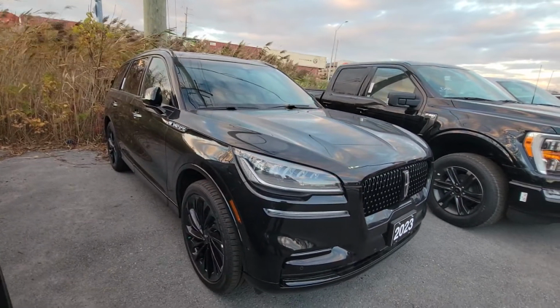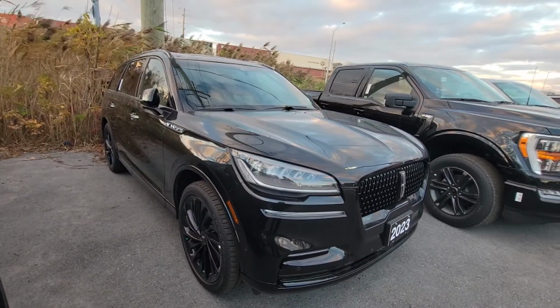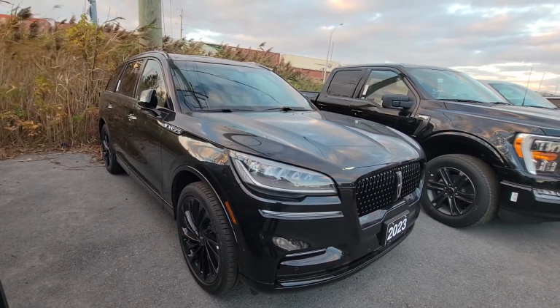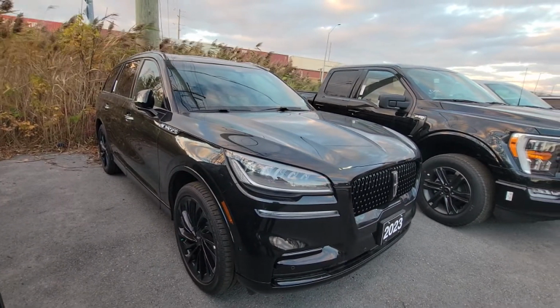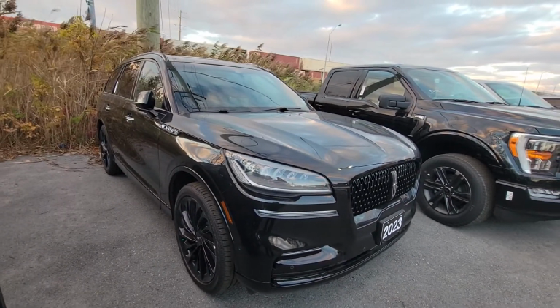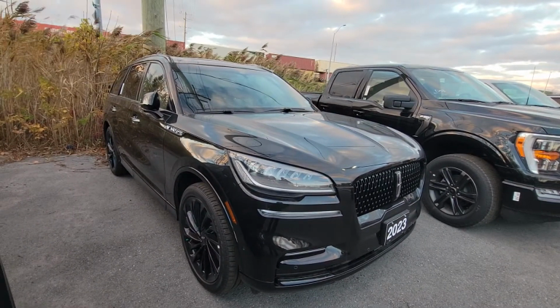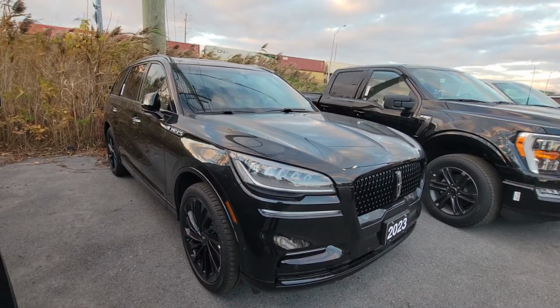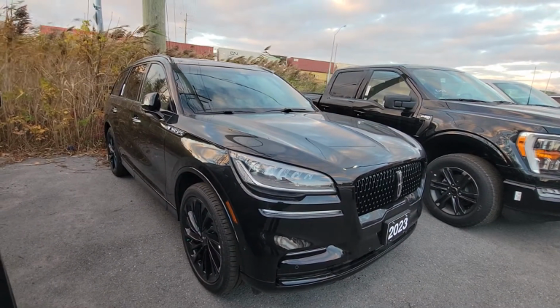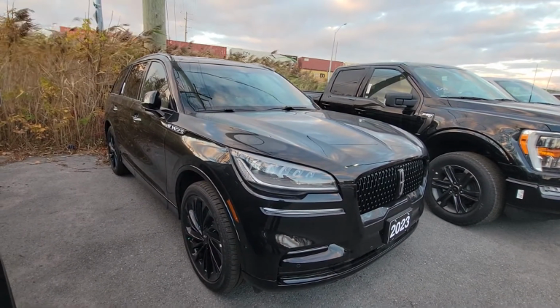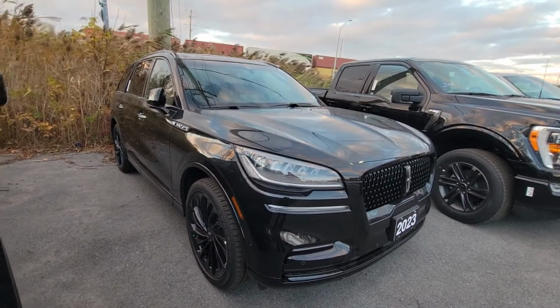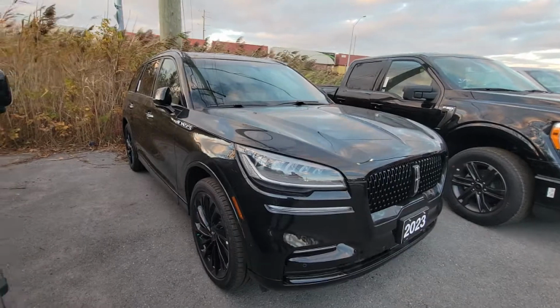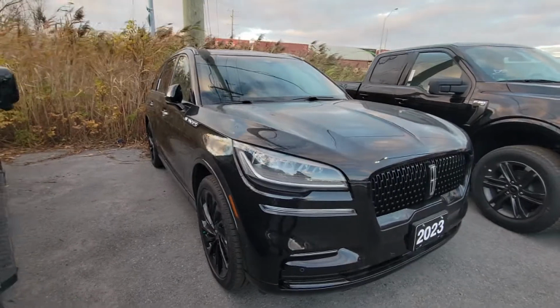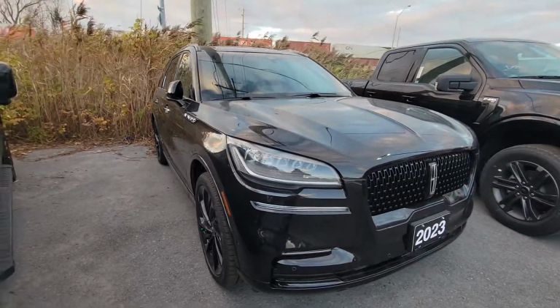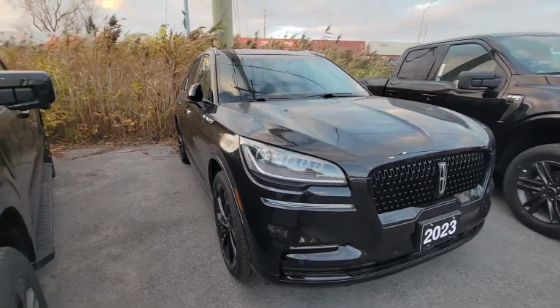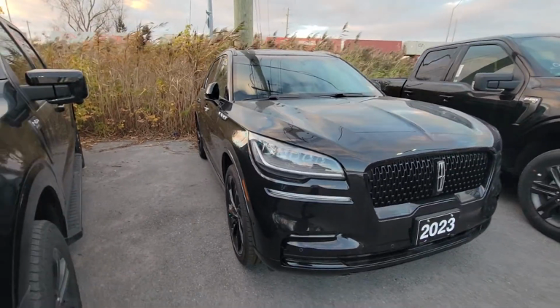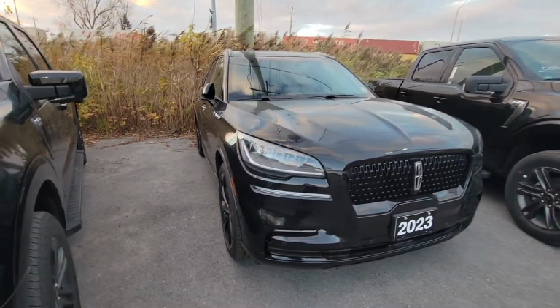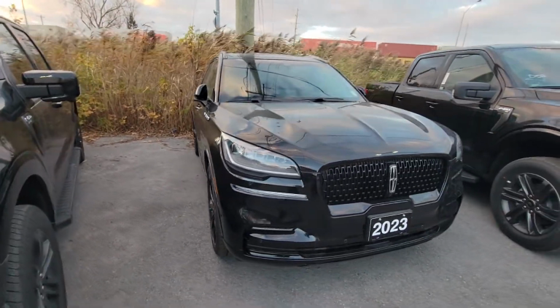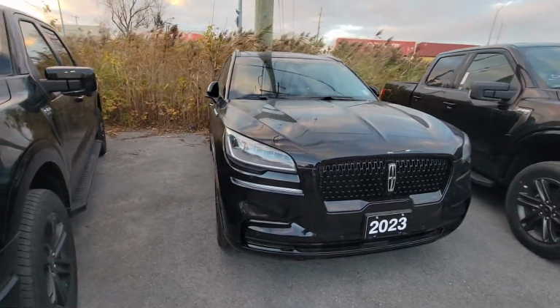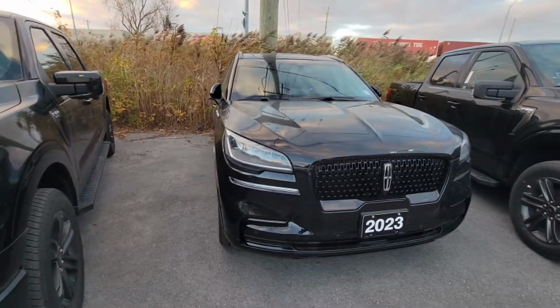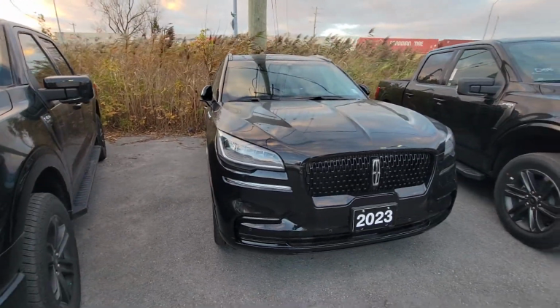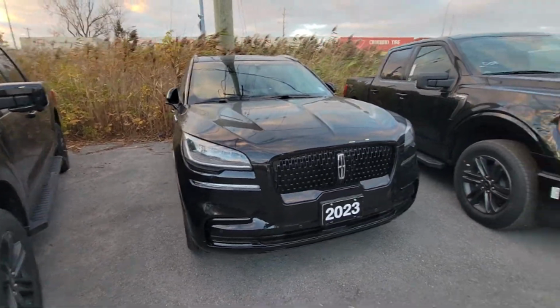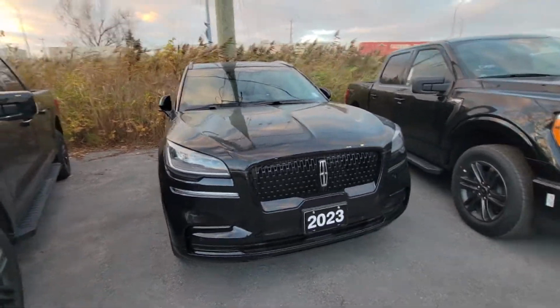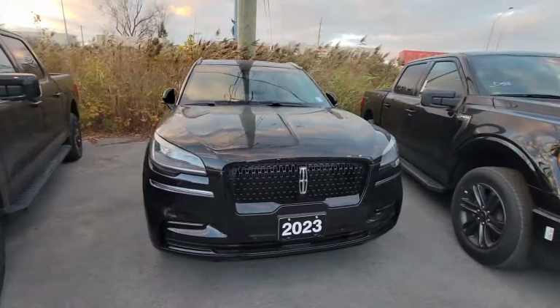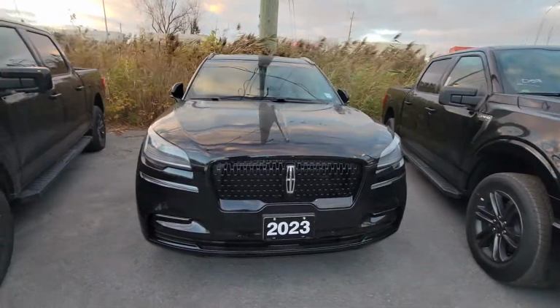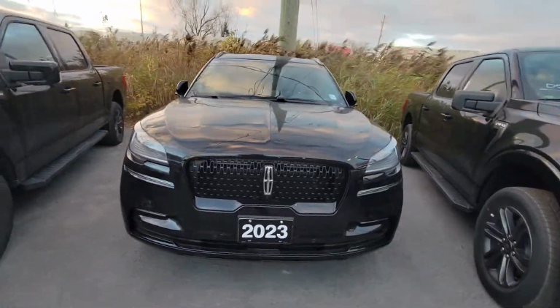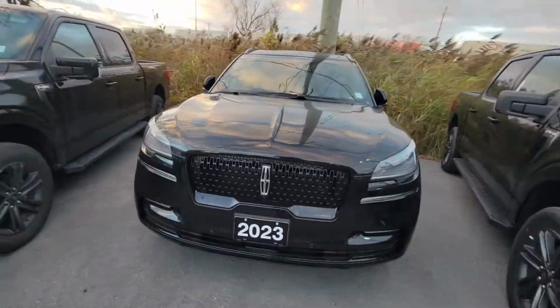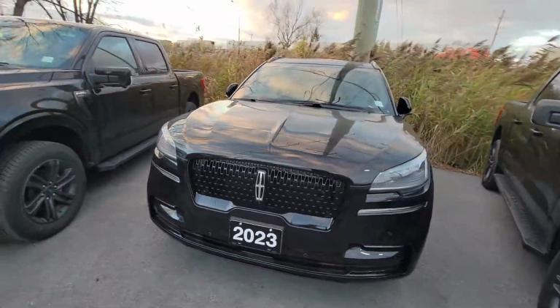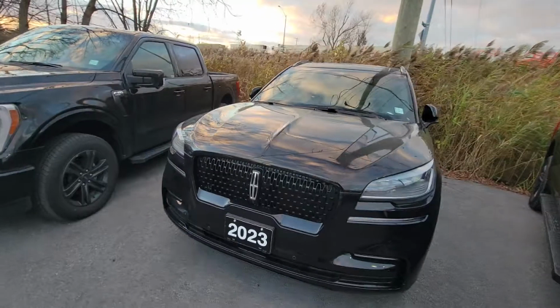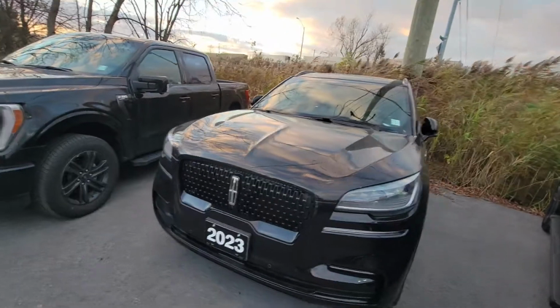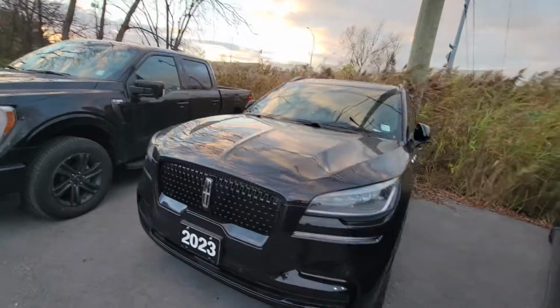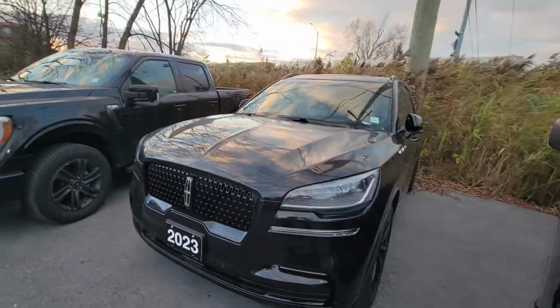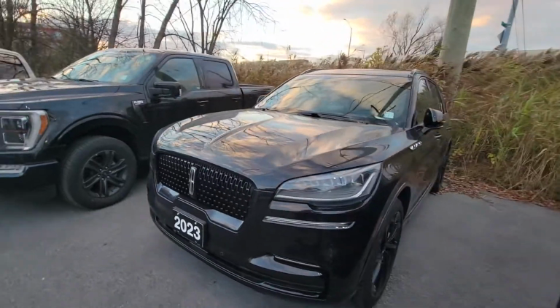It has the full center row console, front and rear heated and cooled seats, and third row power adjustable seats as well — so again, a very well-equipped model.